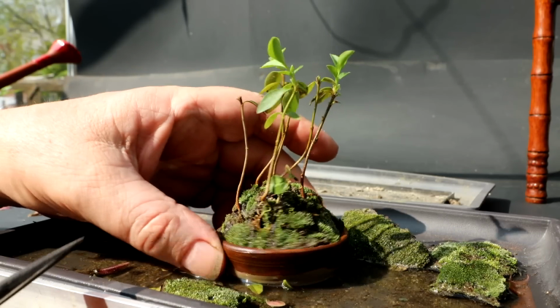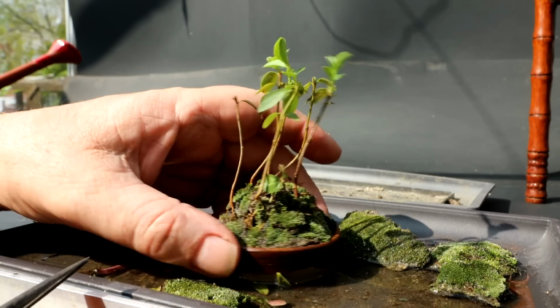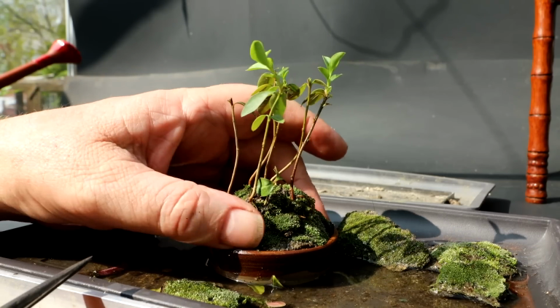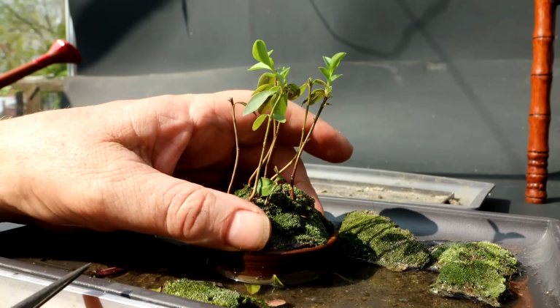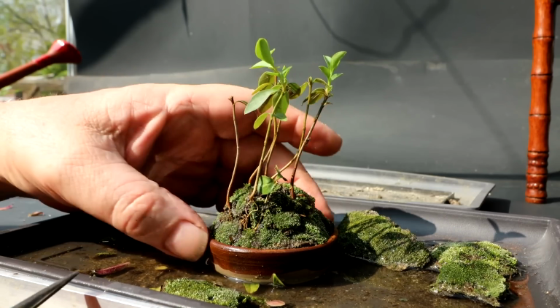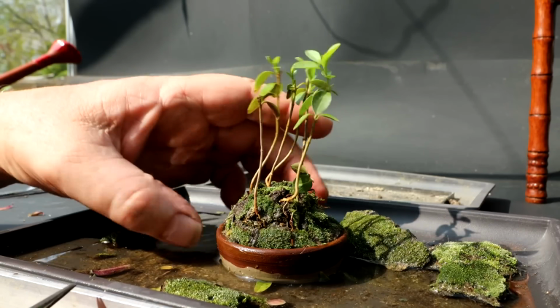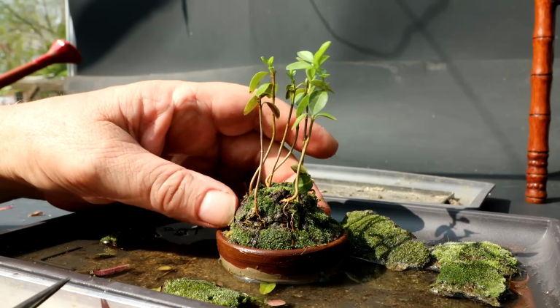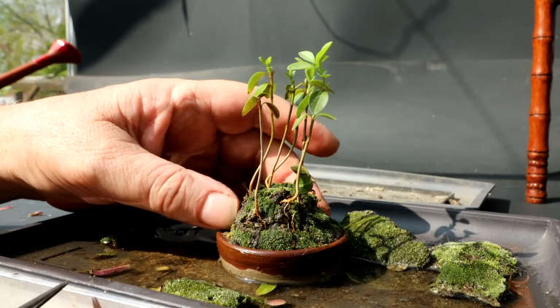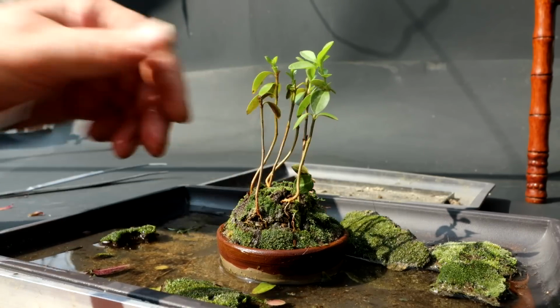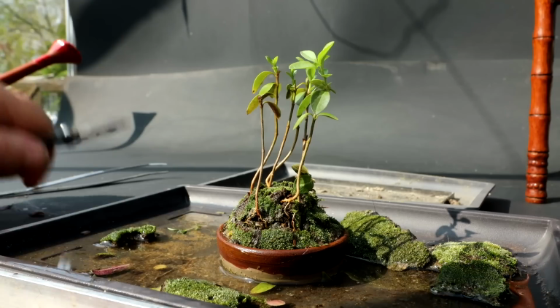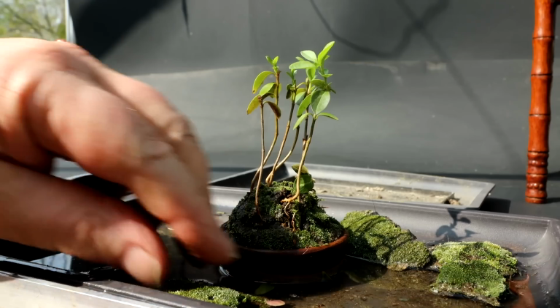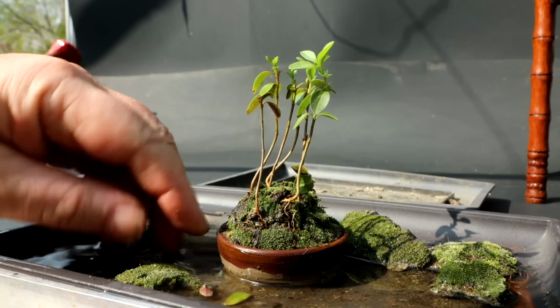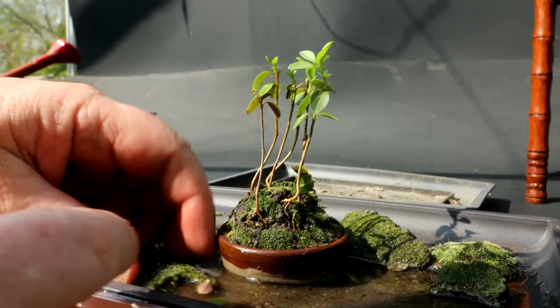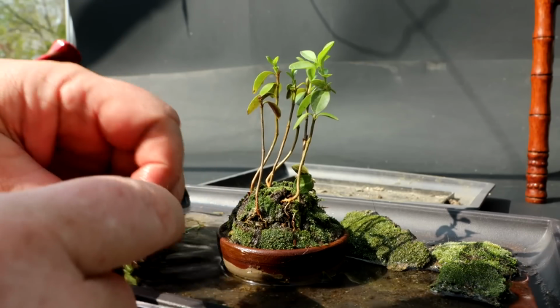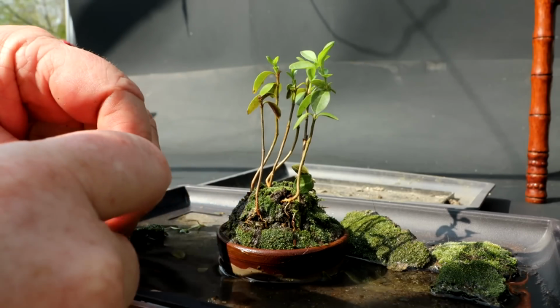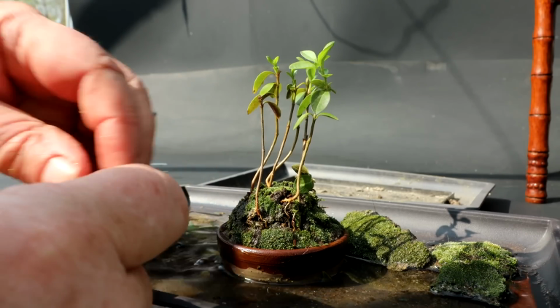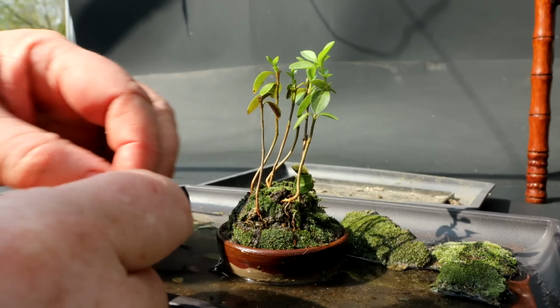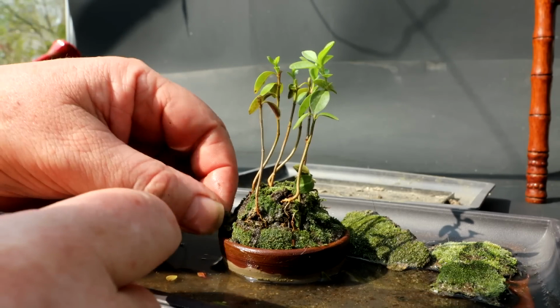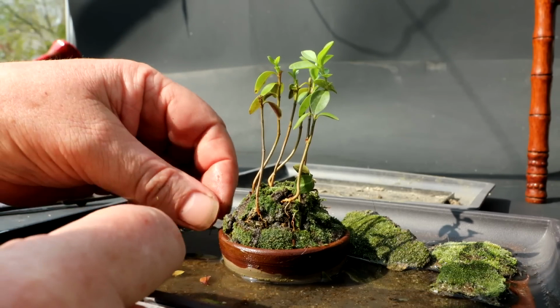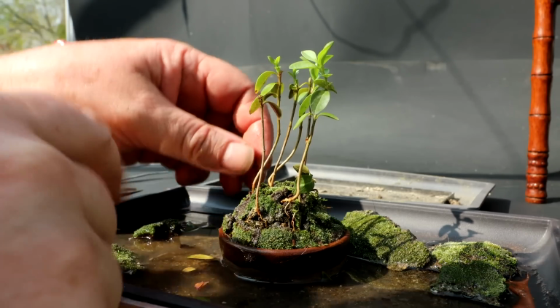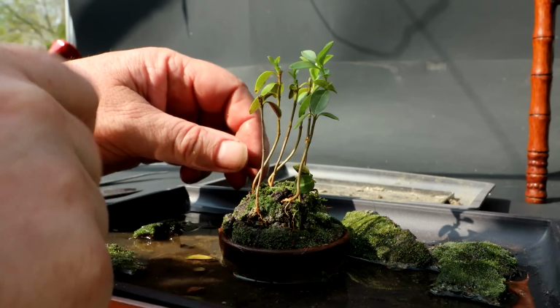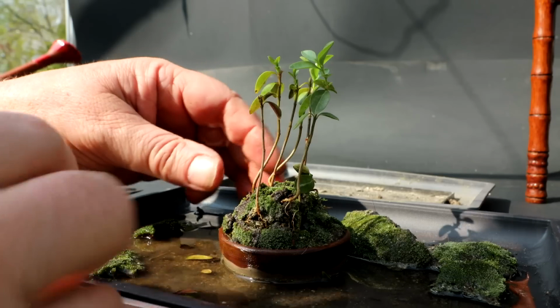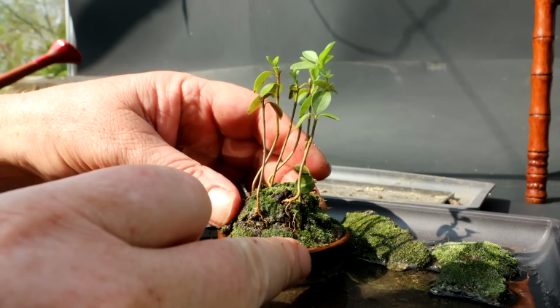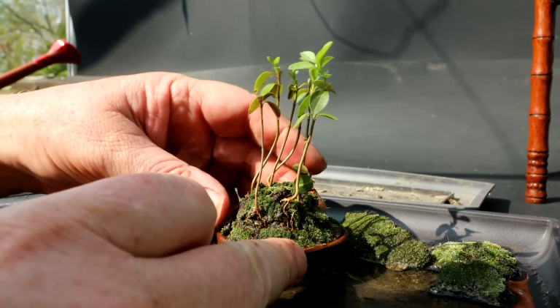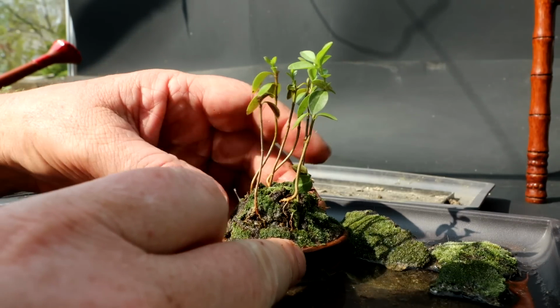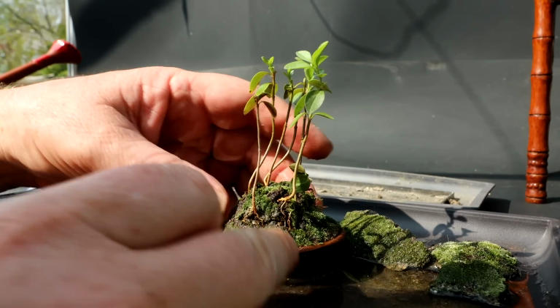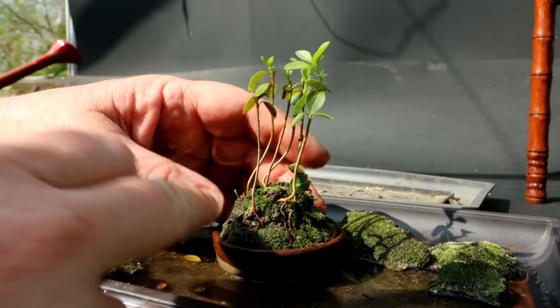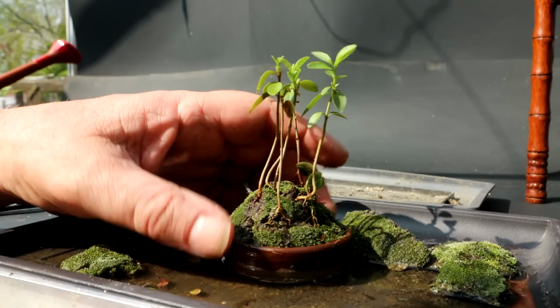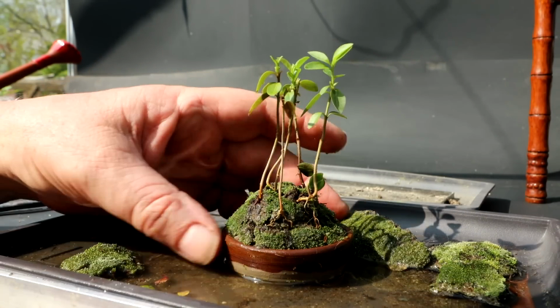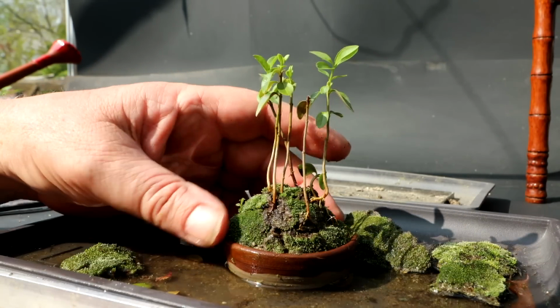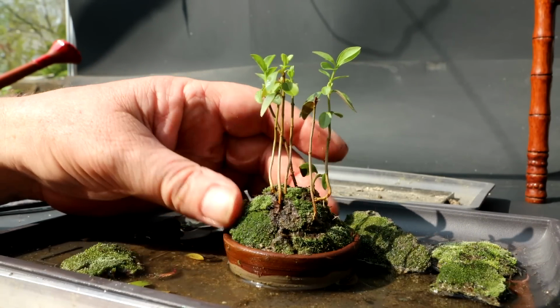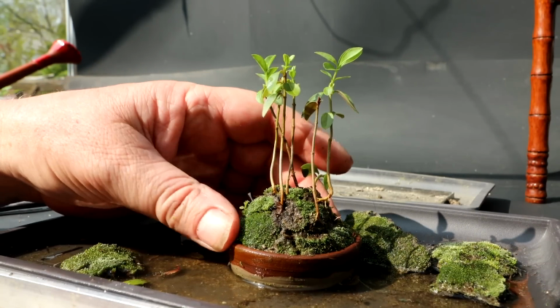This one down here is going in a funny direction, so I'm going to prune off this tip — at least it'll grow up right then. Maybe just a little bit of green added in here. Yeah, that's got it.